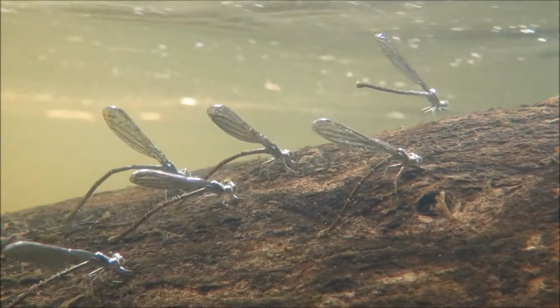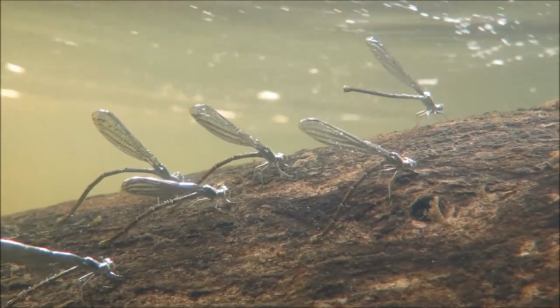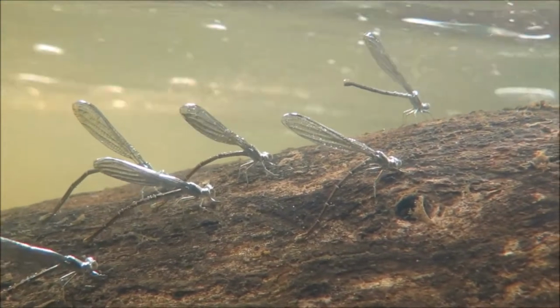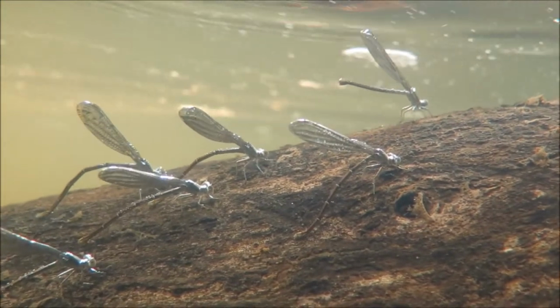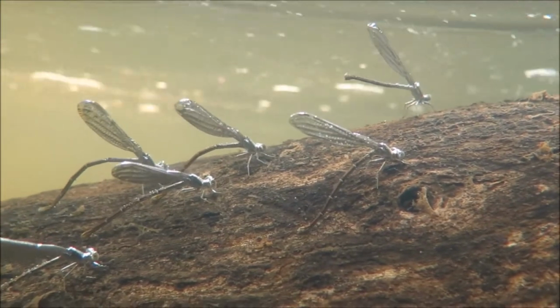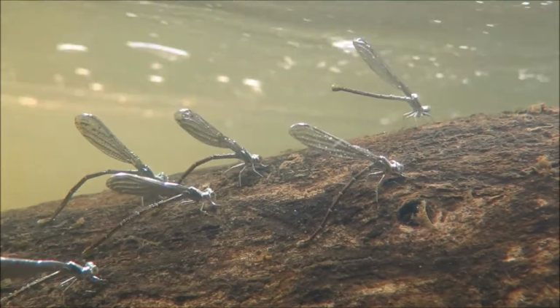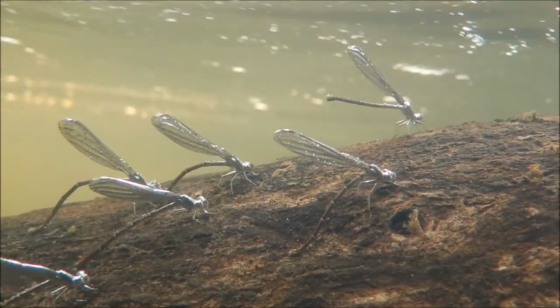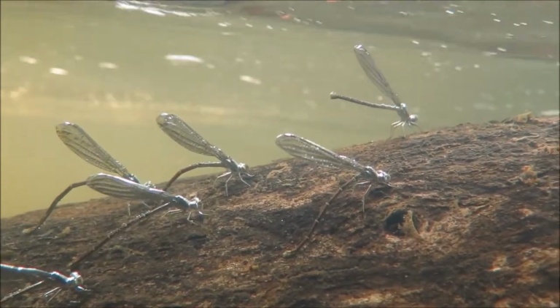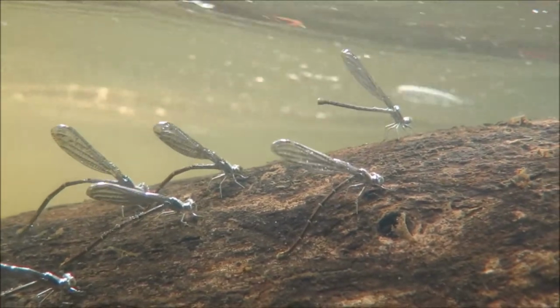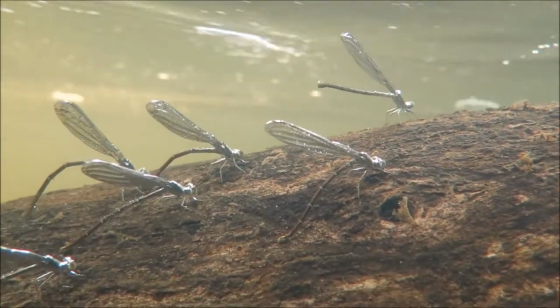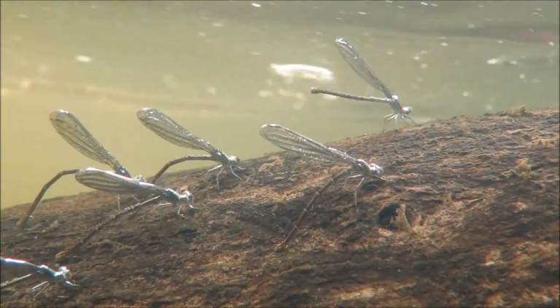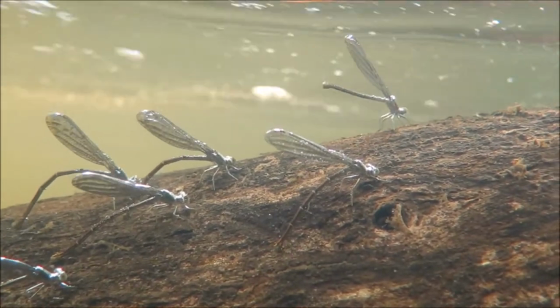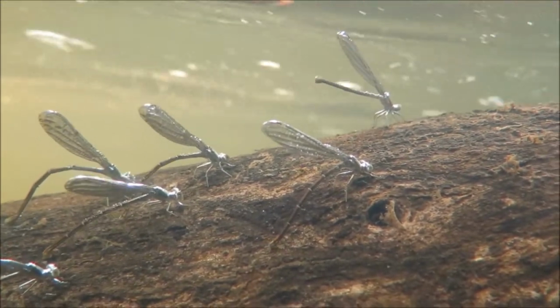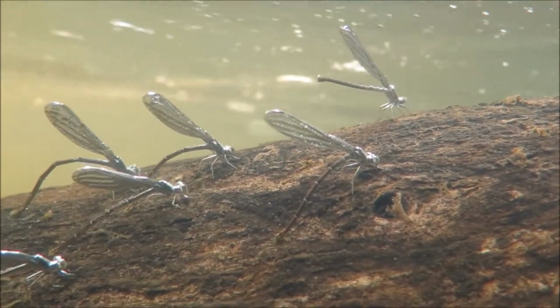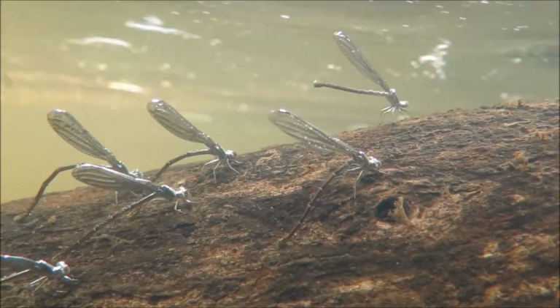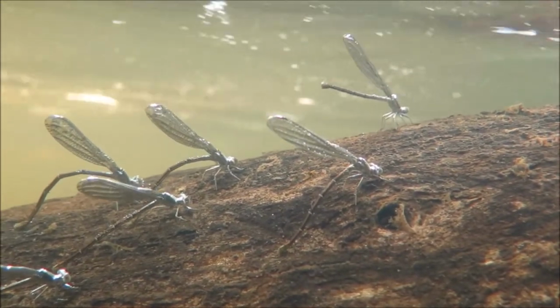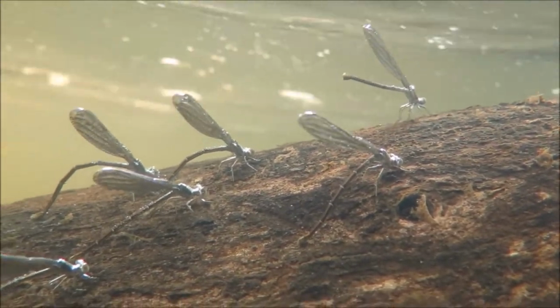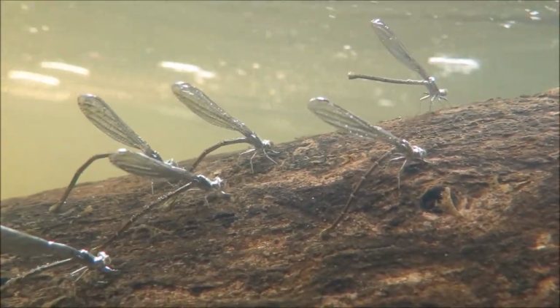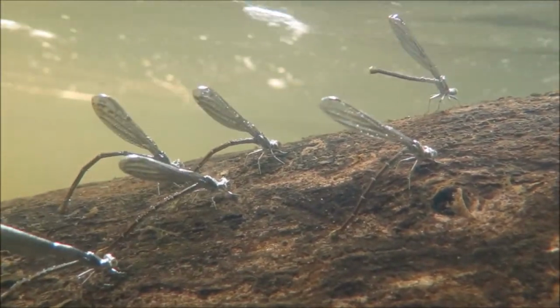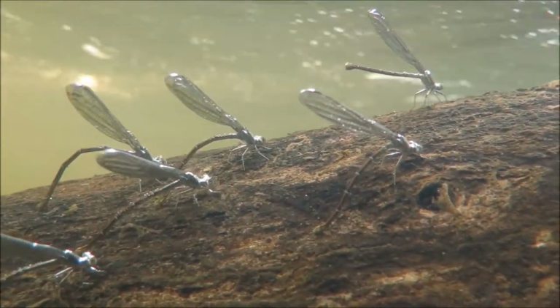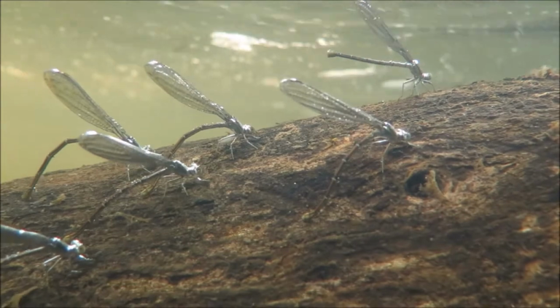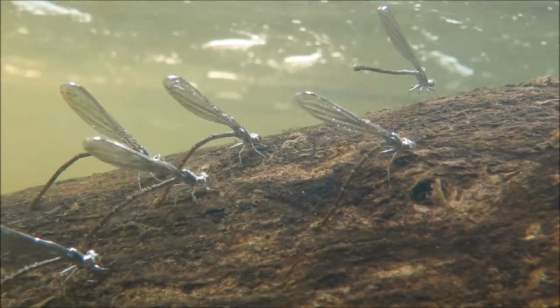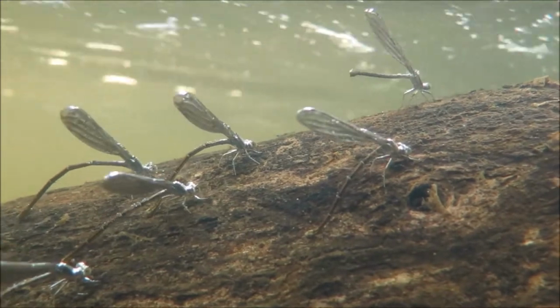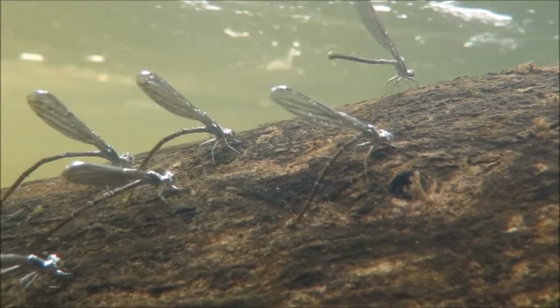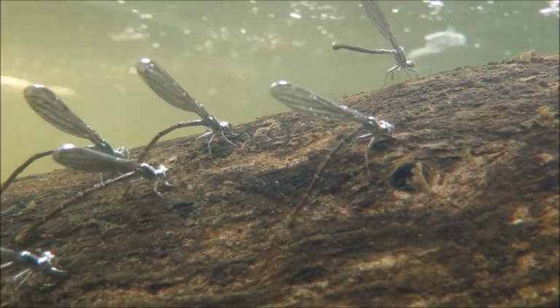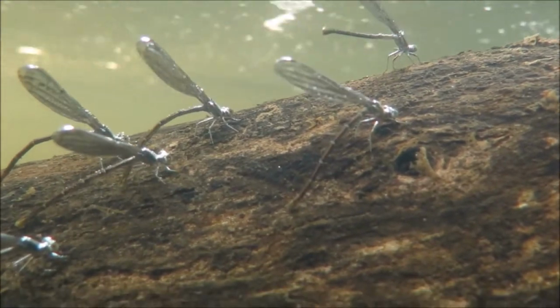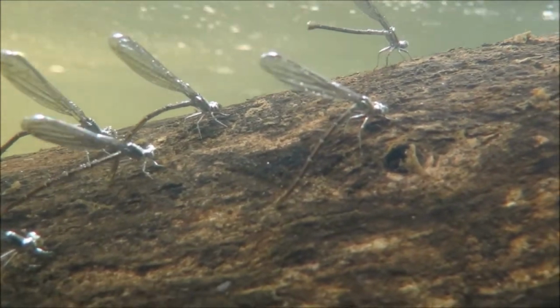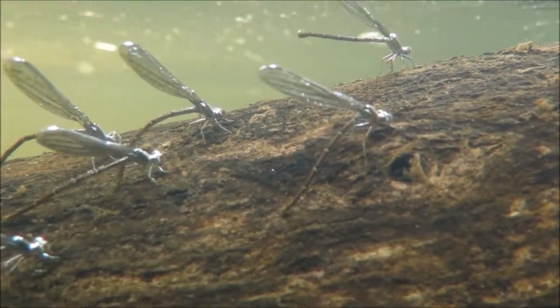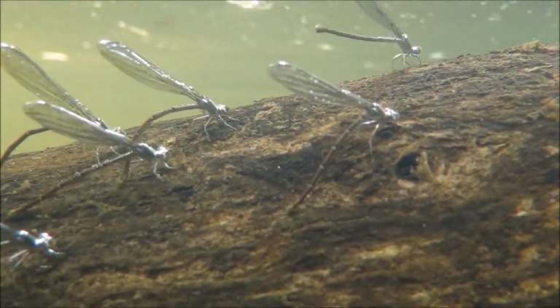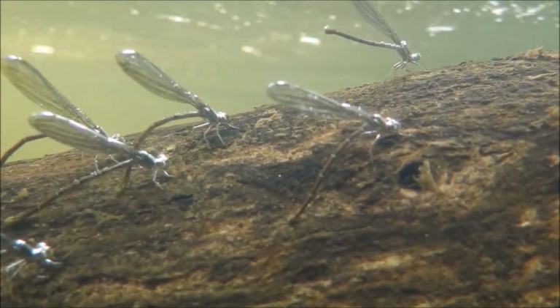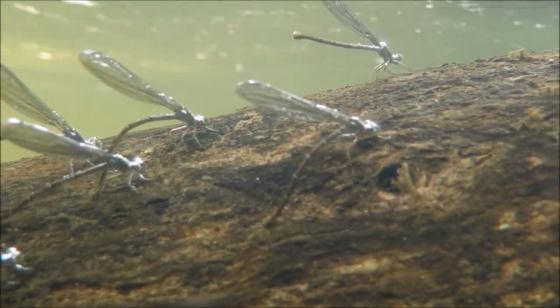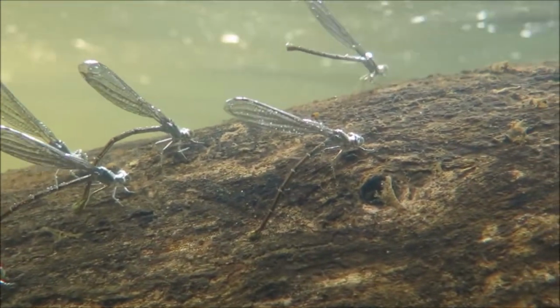On the log, female powdered dancer damselflies crawled underwater to lay their eggs. These are covered in a thin film of air, but I know some get washed away — more food for predators.